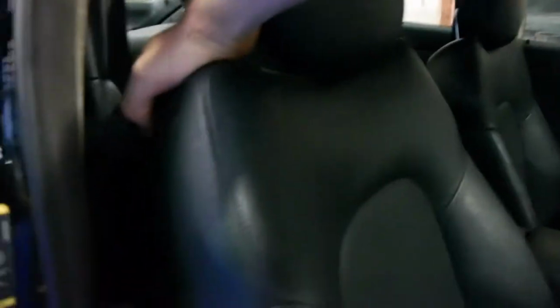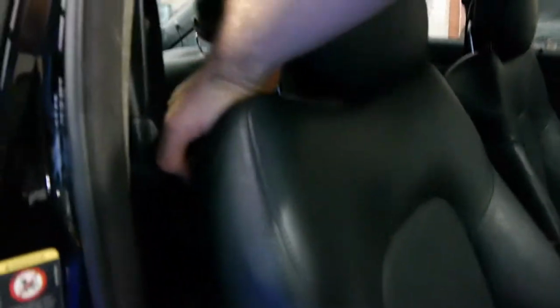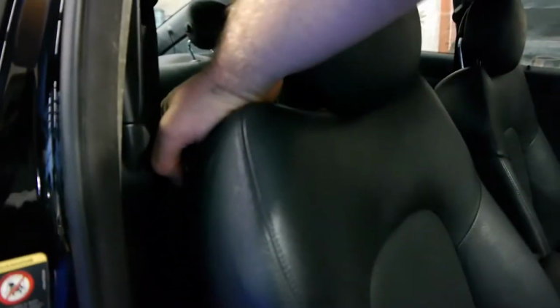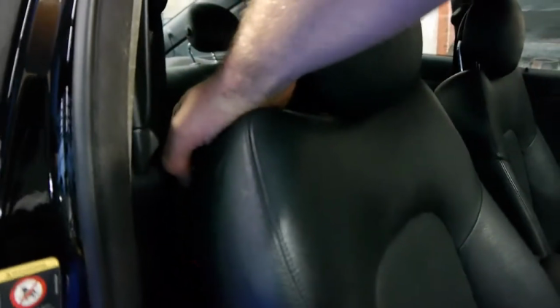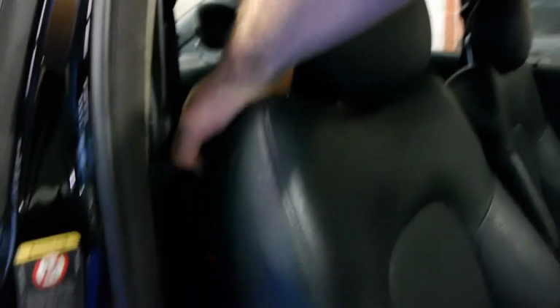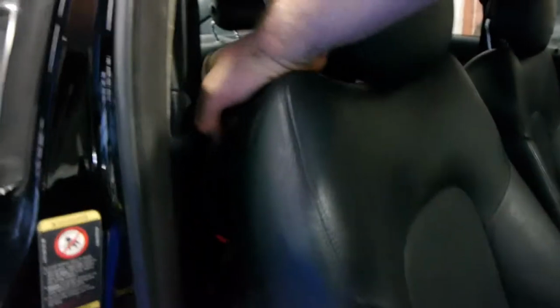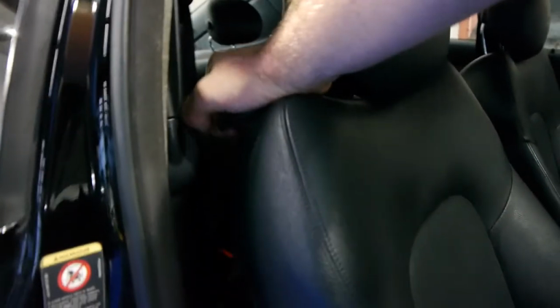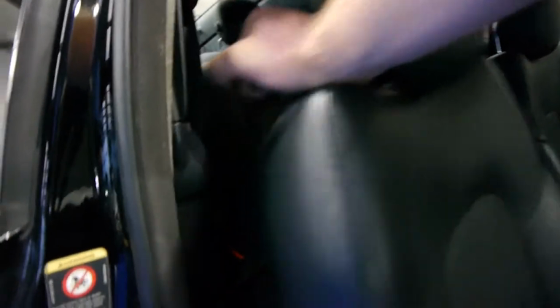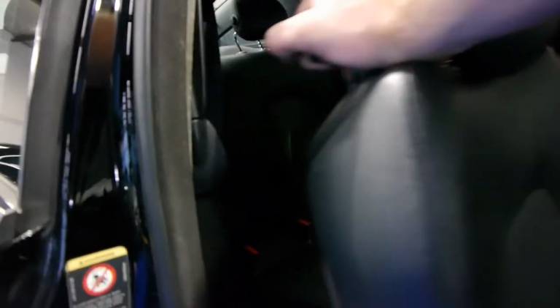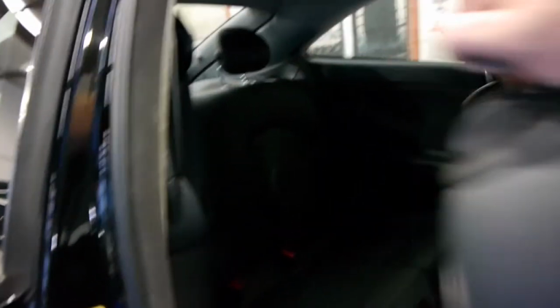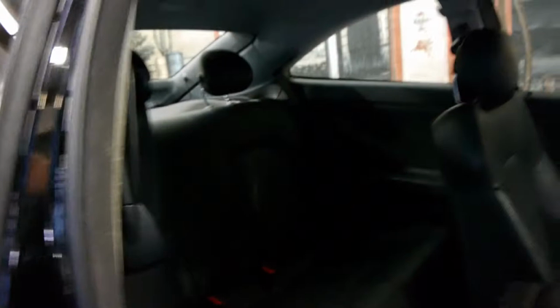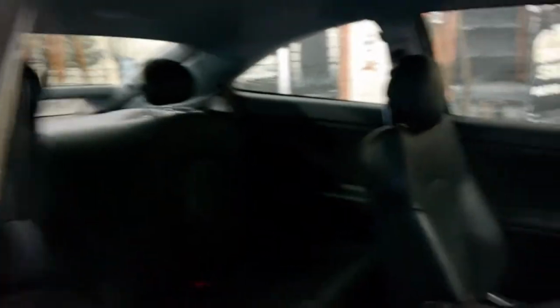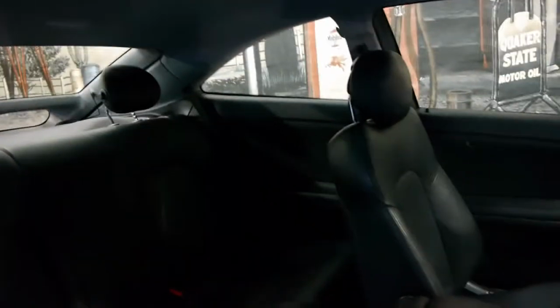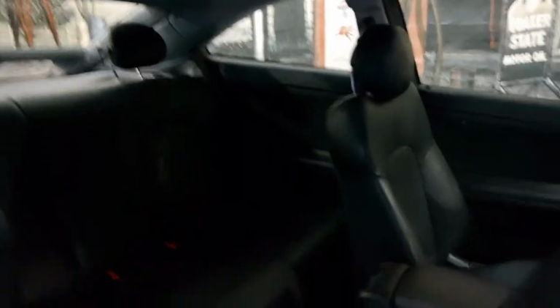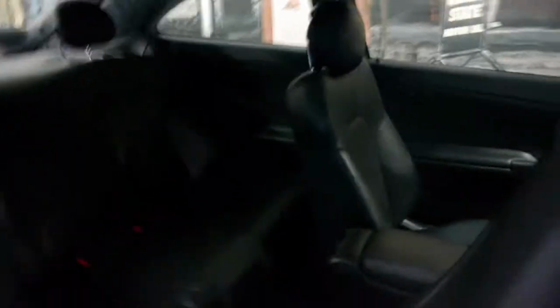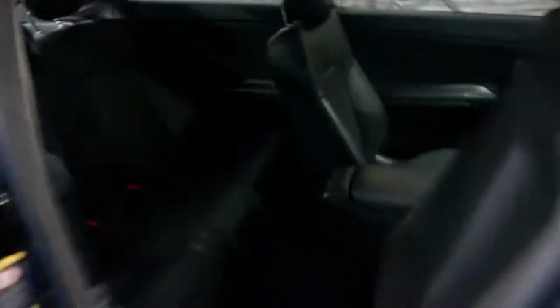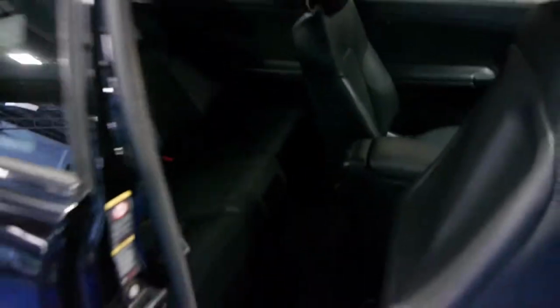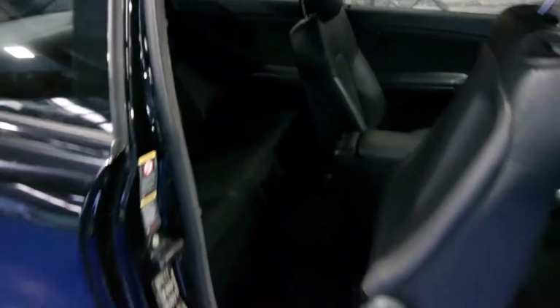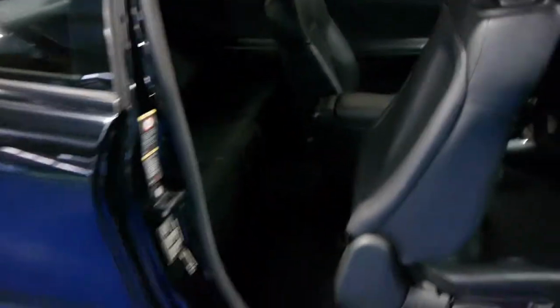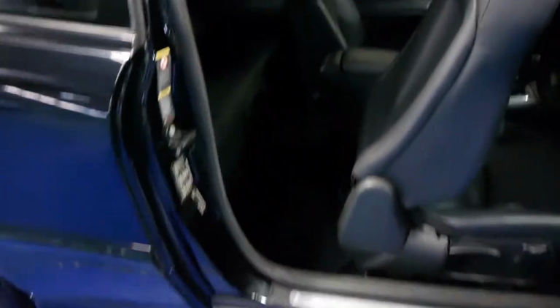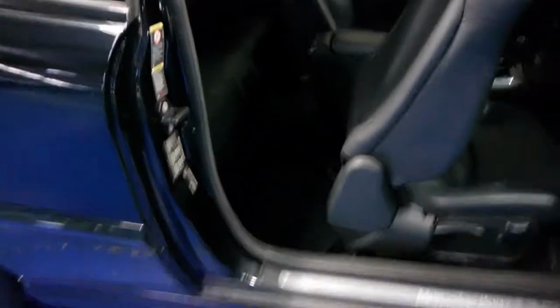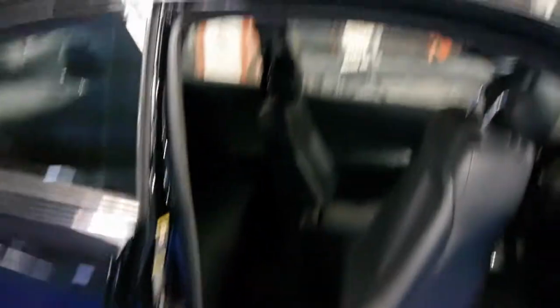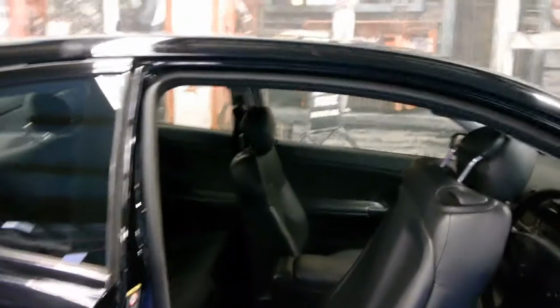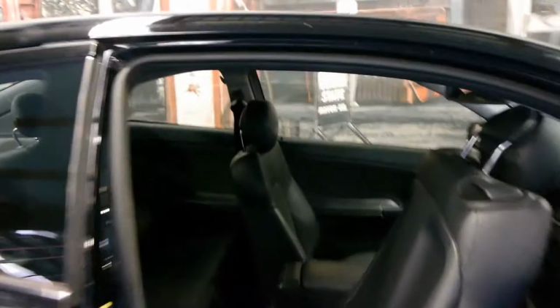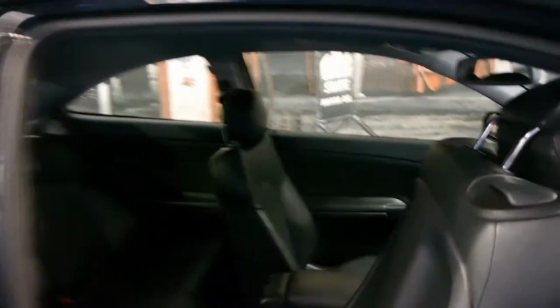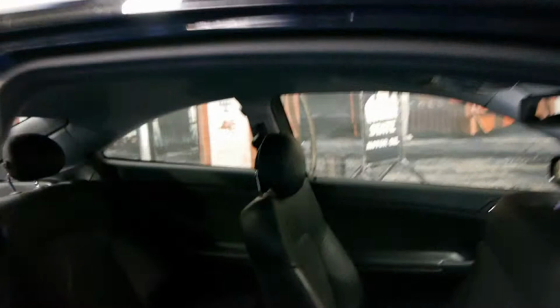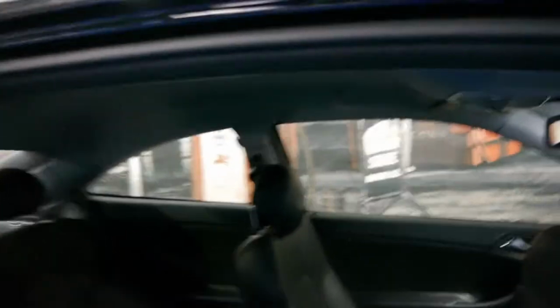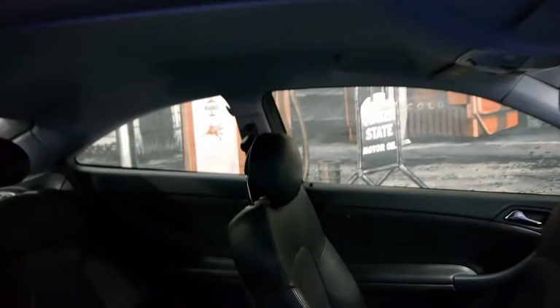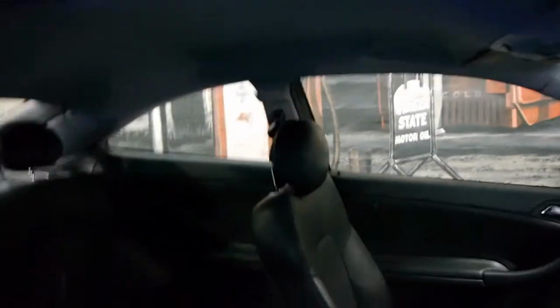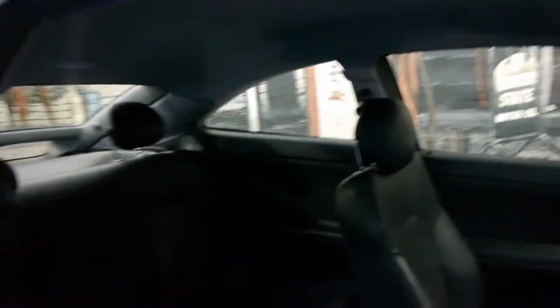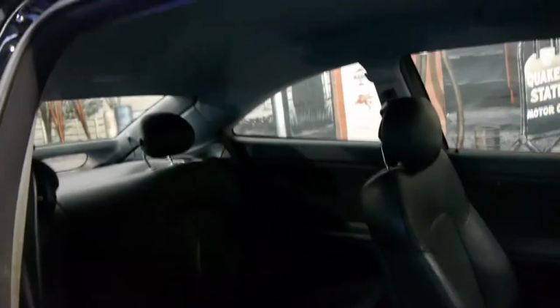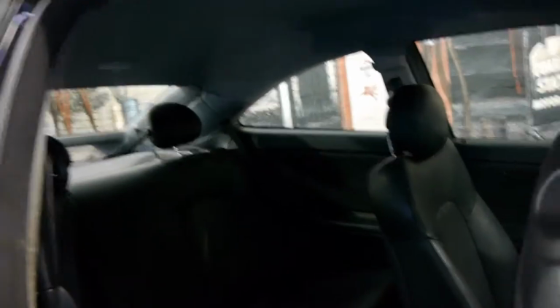For a two-door car they're still very user-friendly. Simply just pull that forward — the seat comes right forward as you can see. So it's very easy to get in and out of both sides of the car.